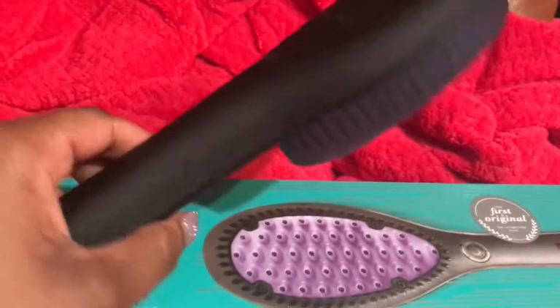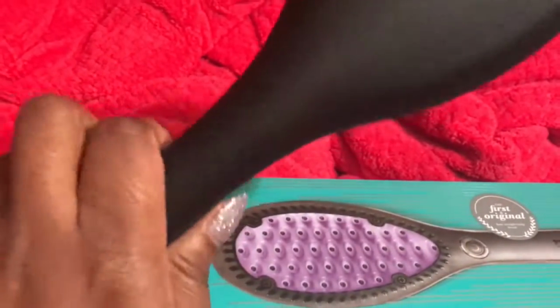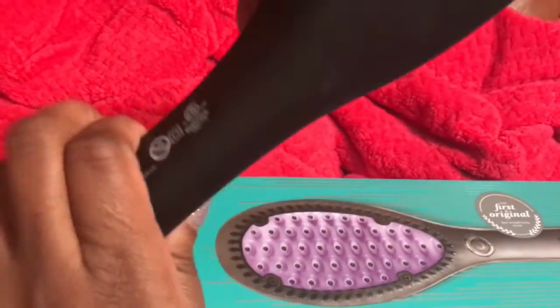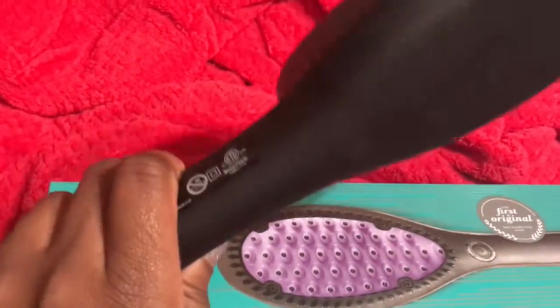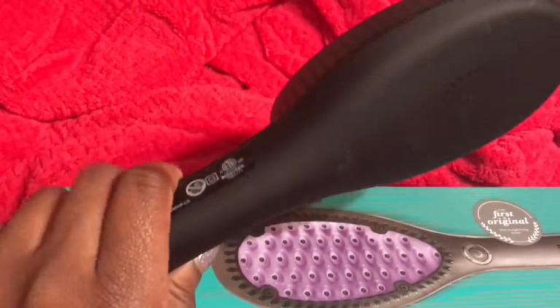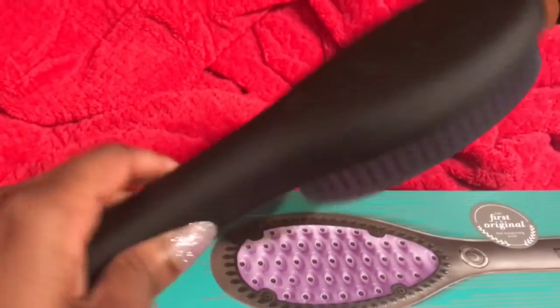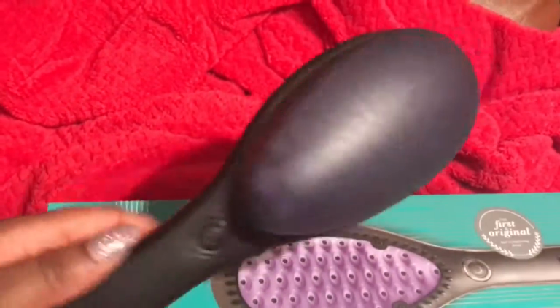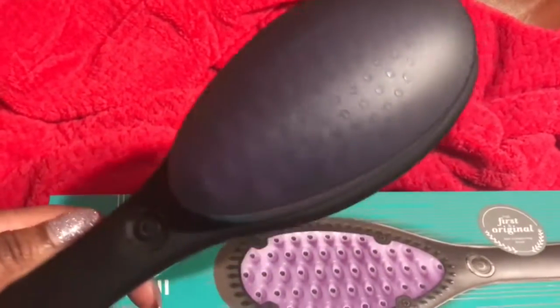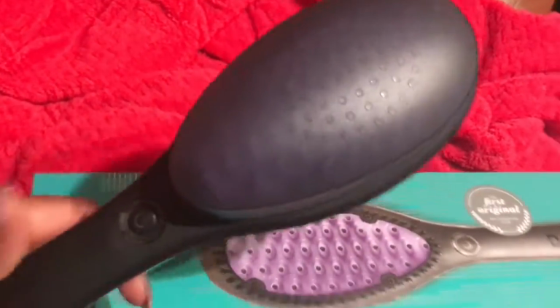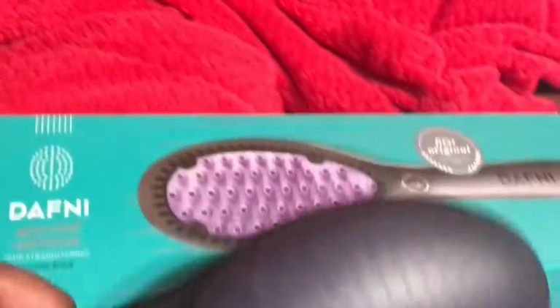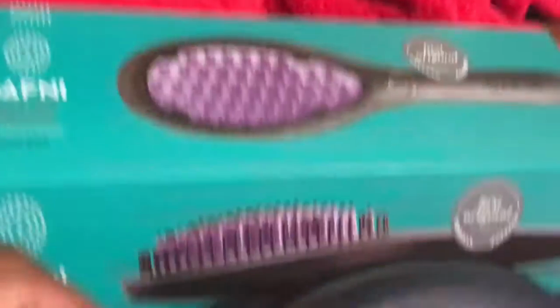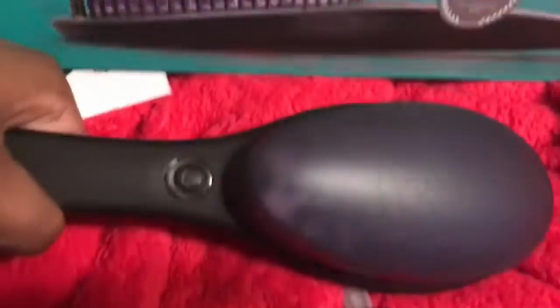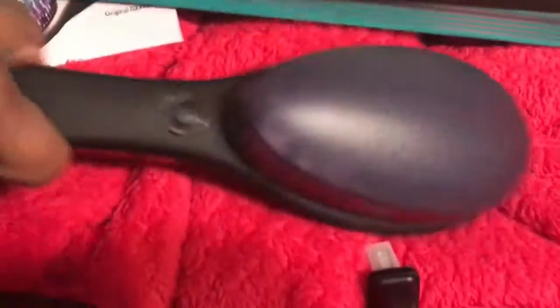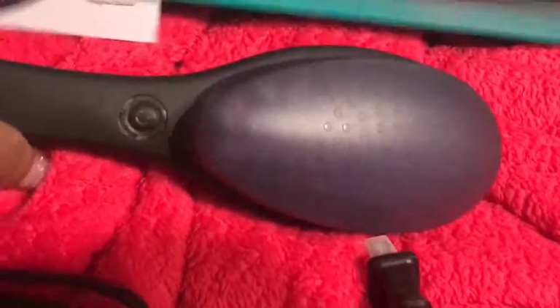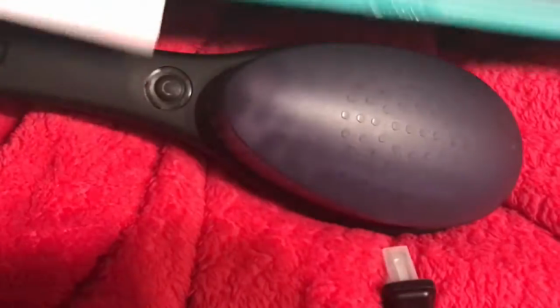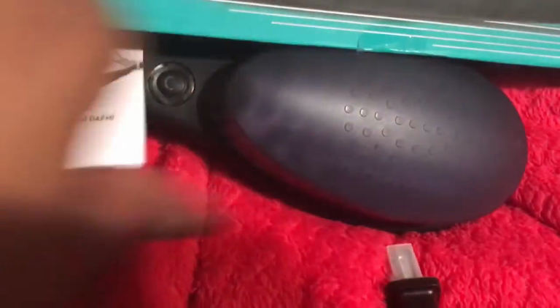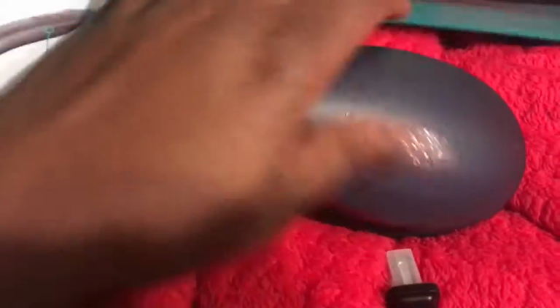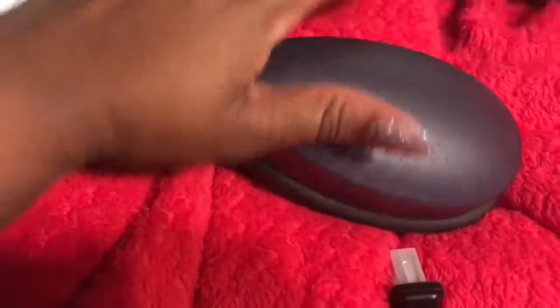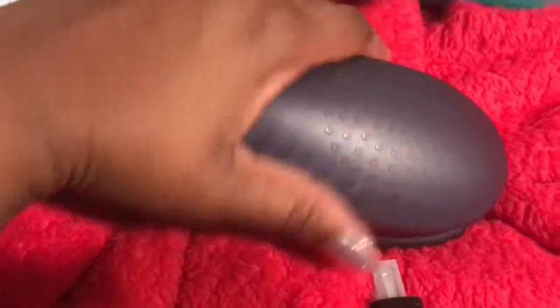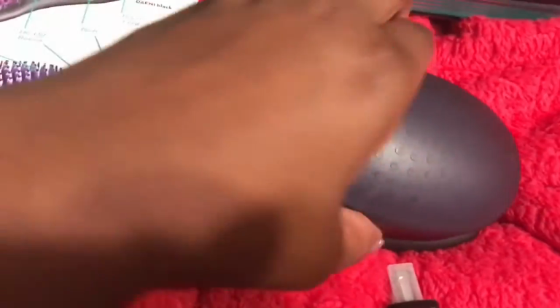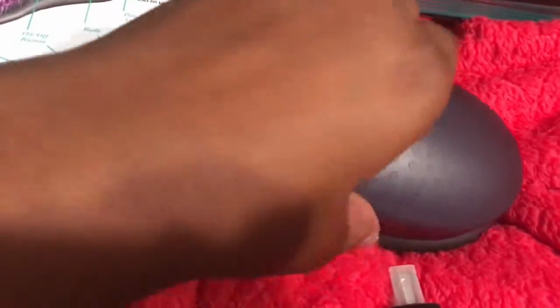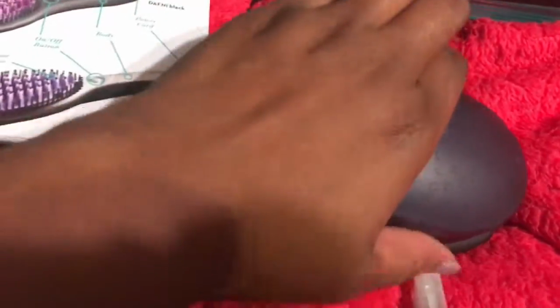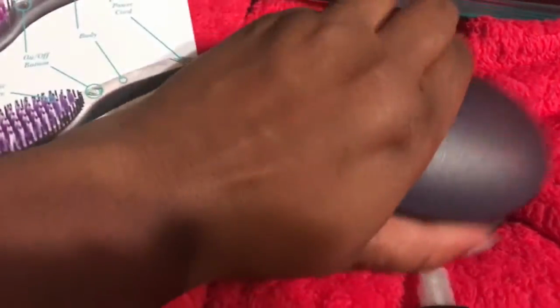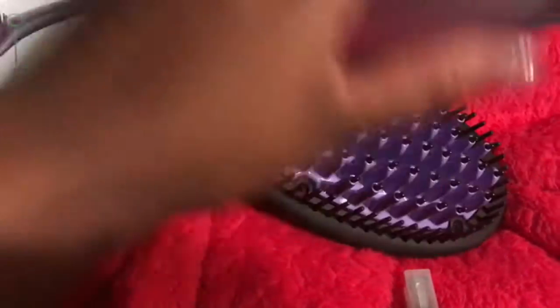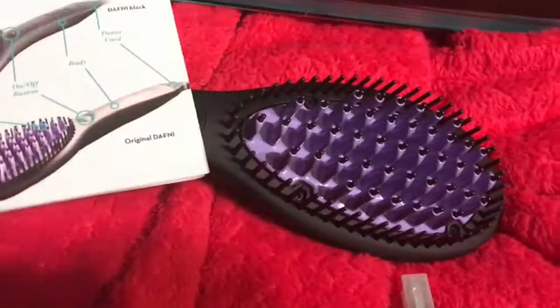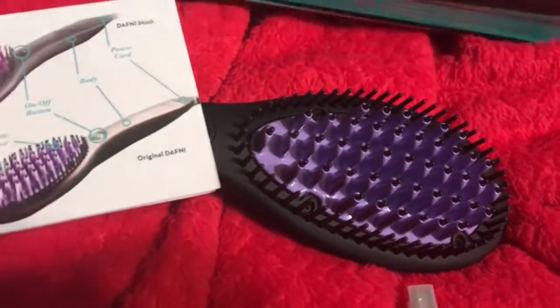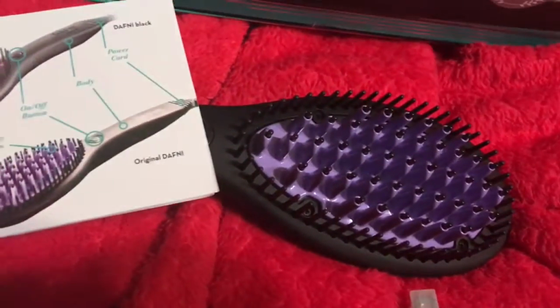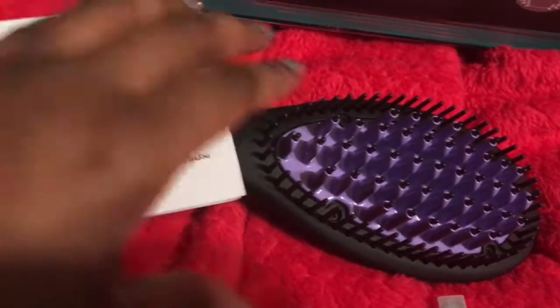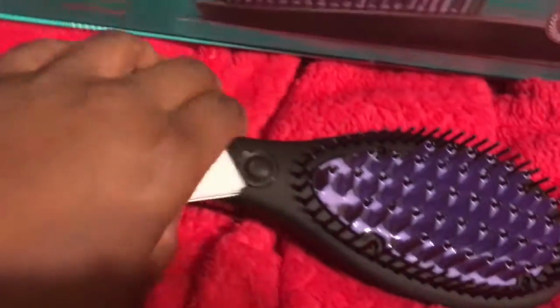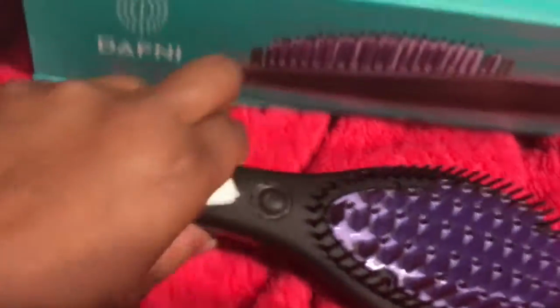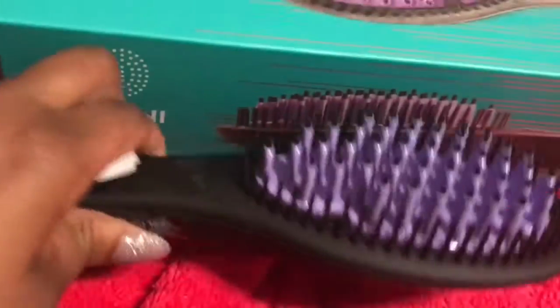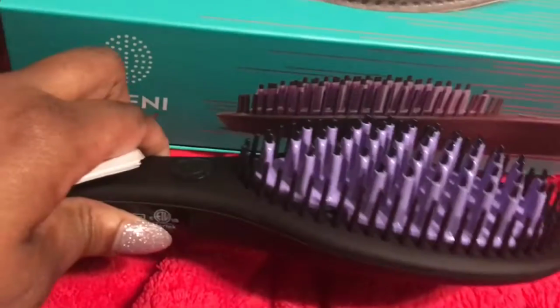Very sleek. It has a brush cover — take that off. It looks just like the picture.